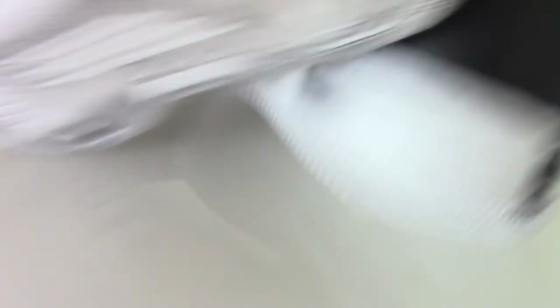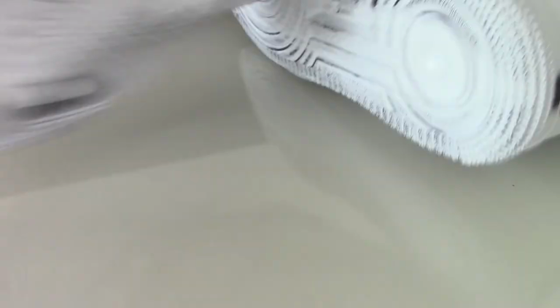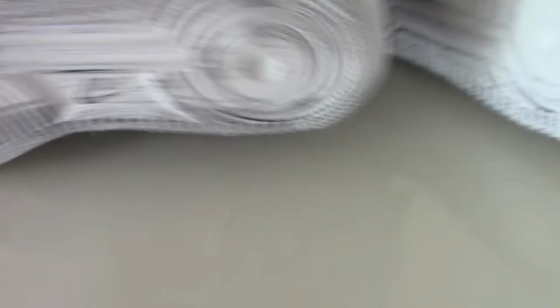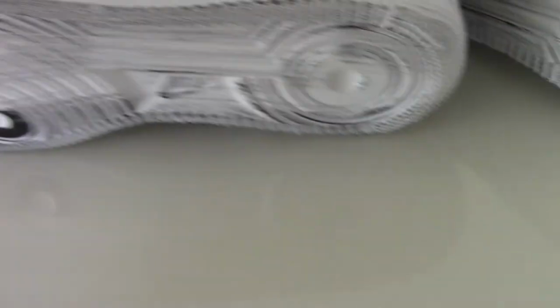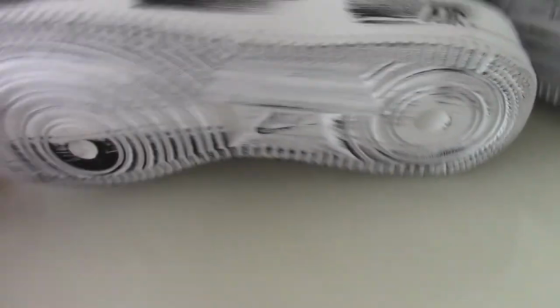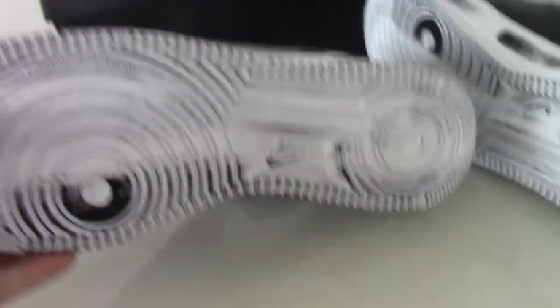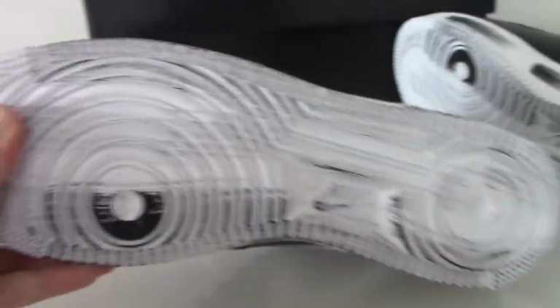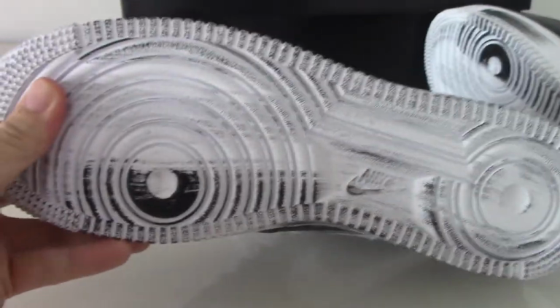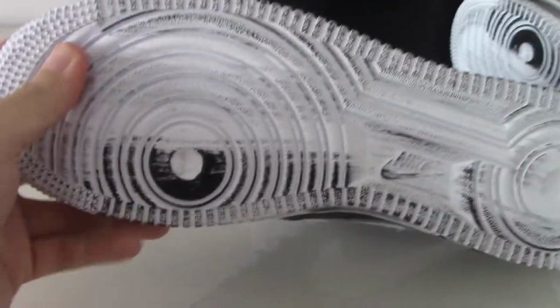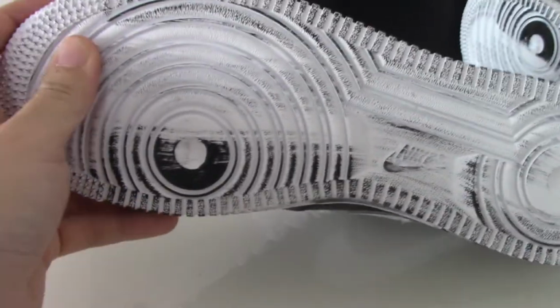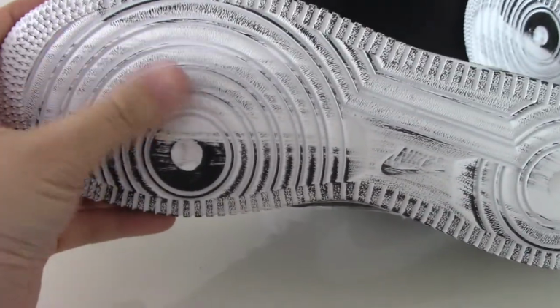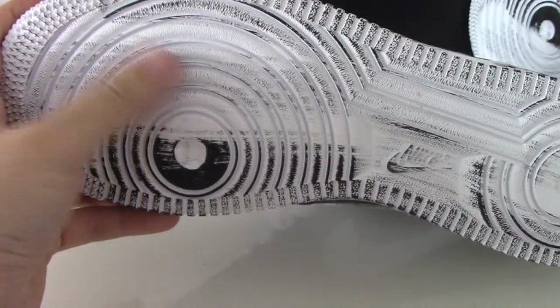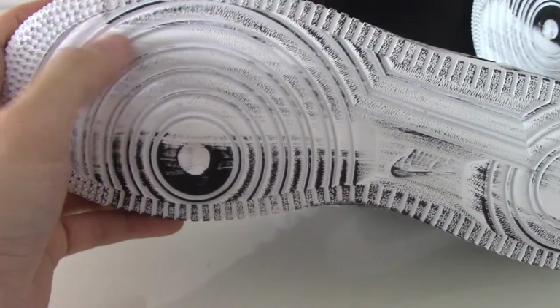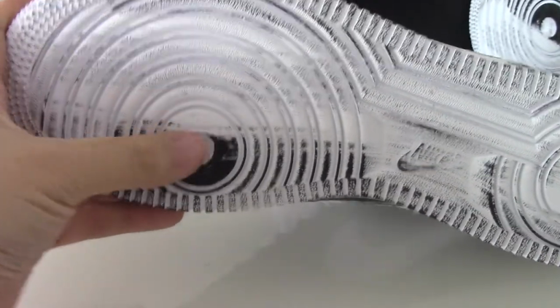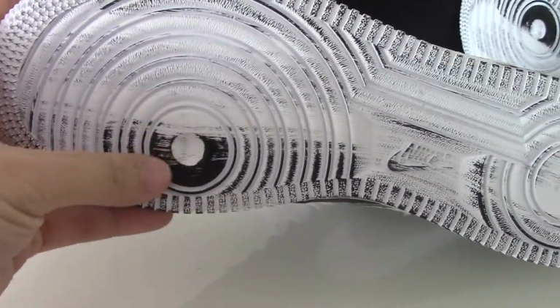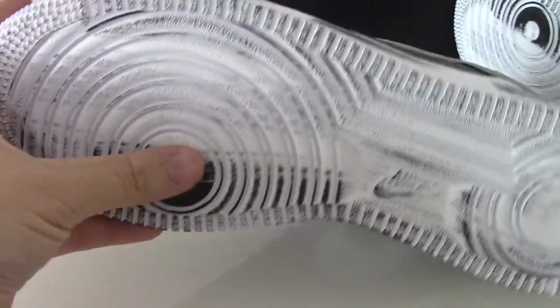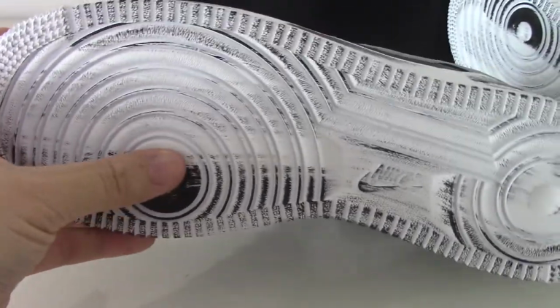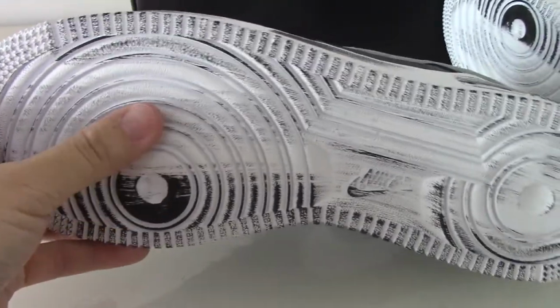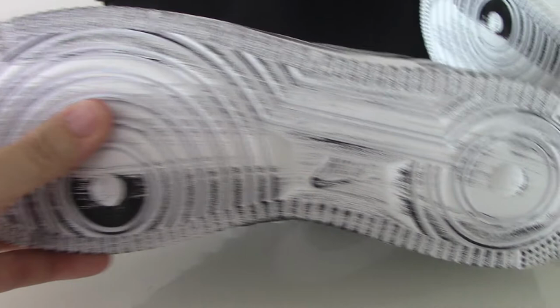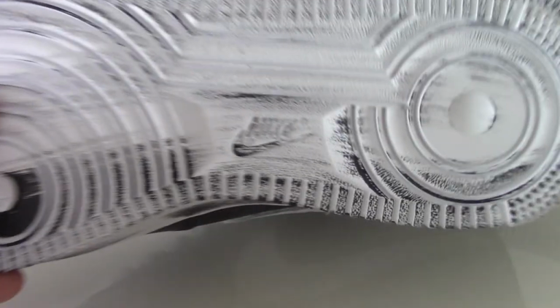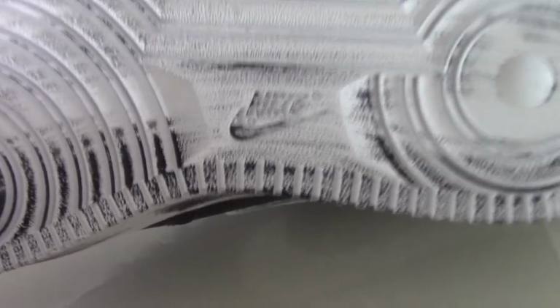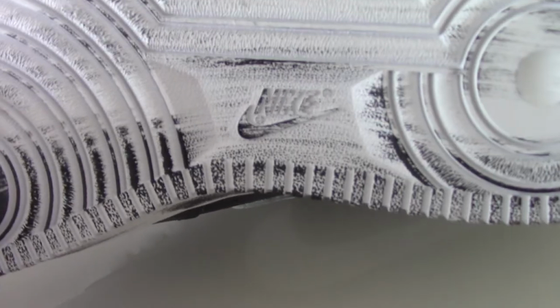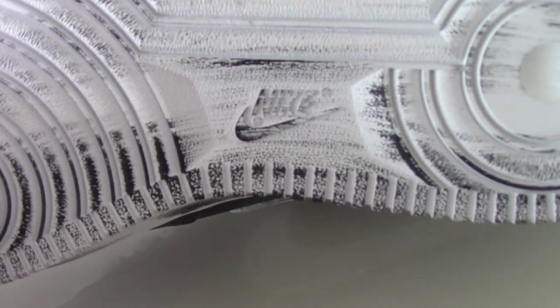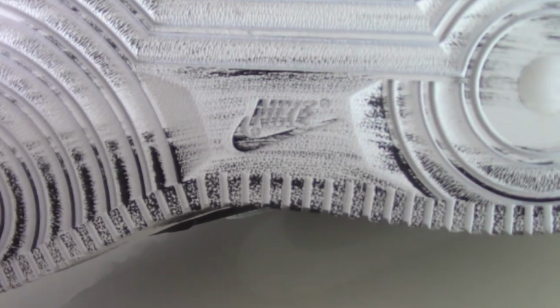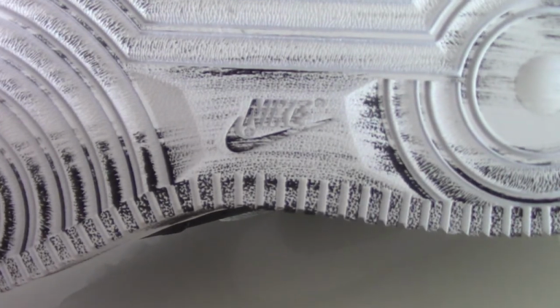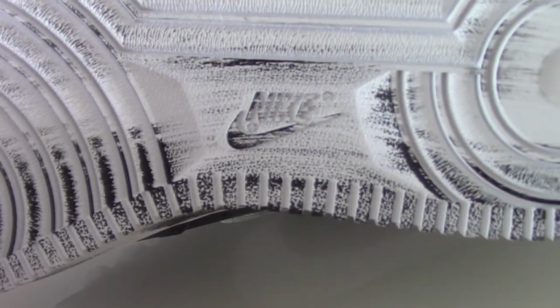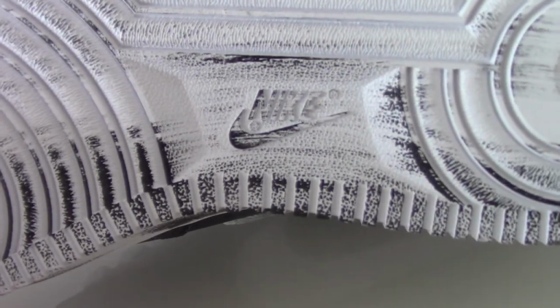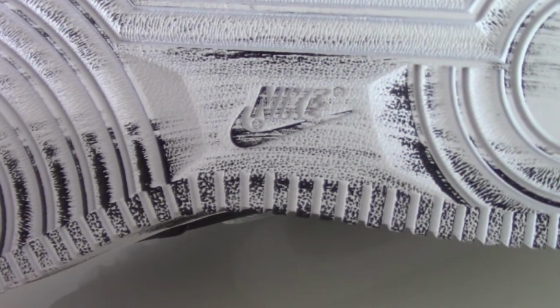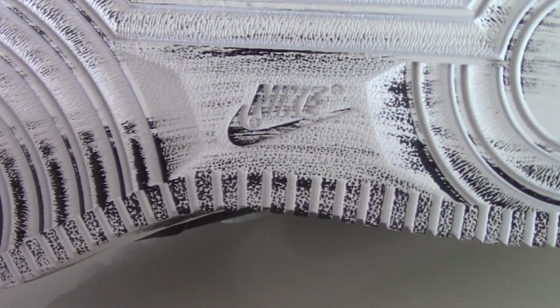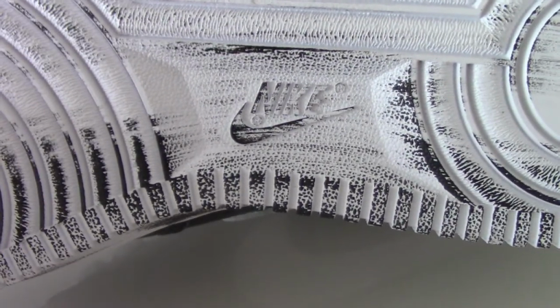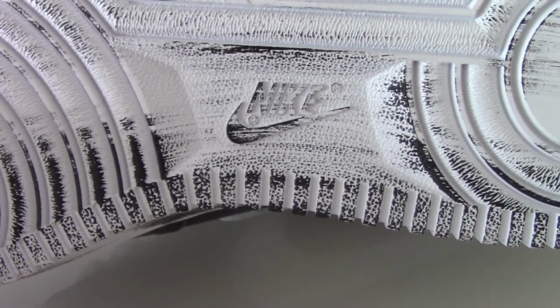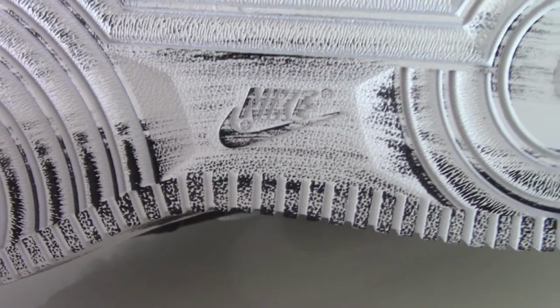And now the bottom. You can look at the bottom — it's the white one with black paint, and the Nike logo is printed on the sole here.